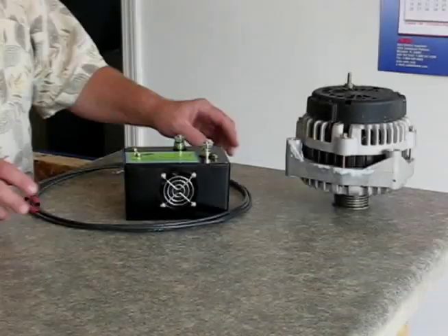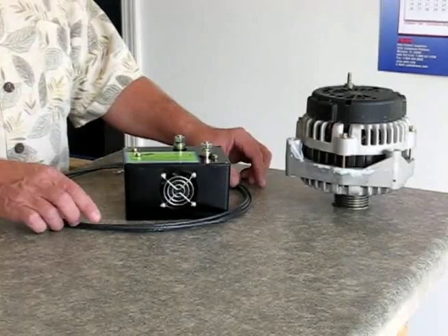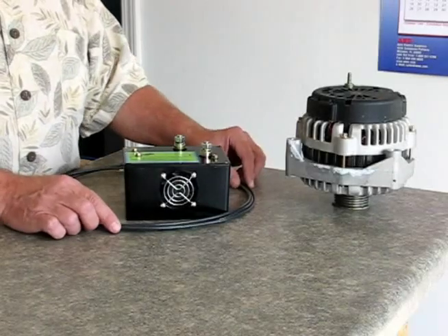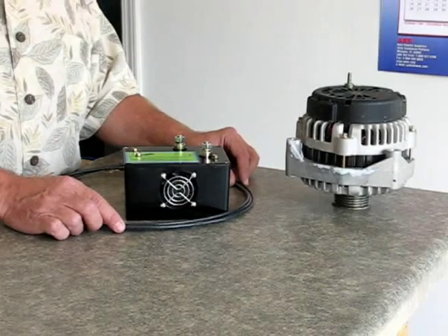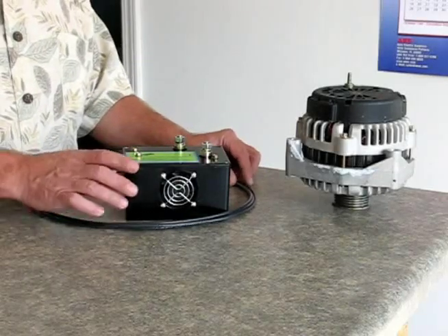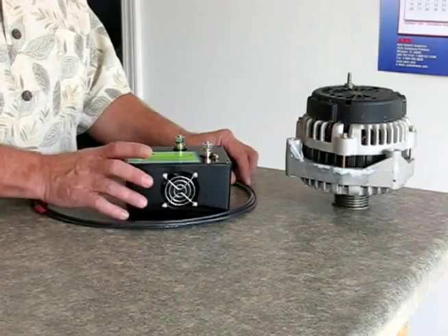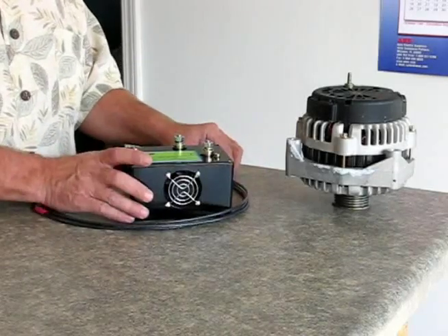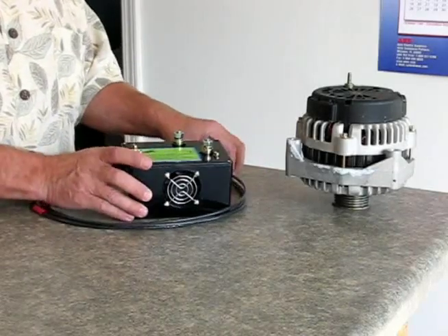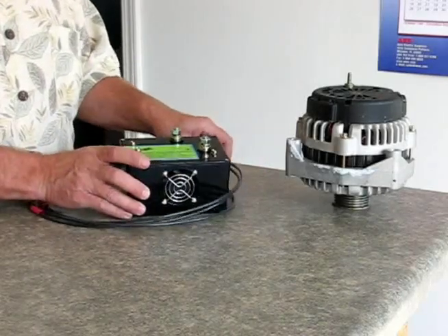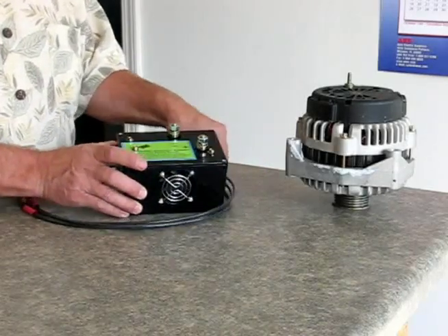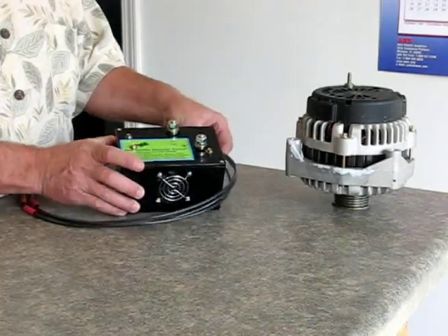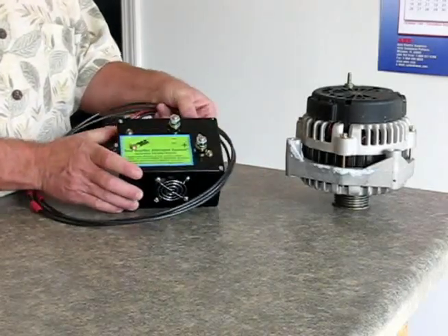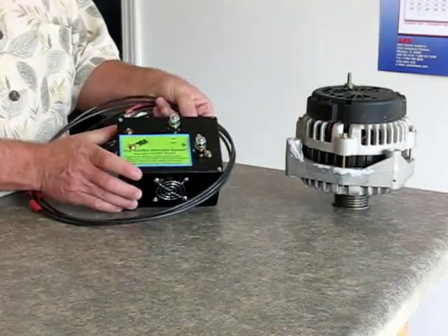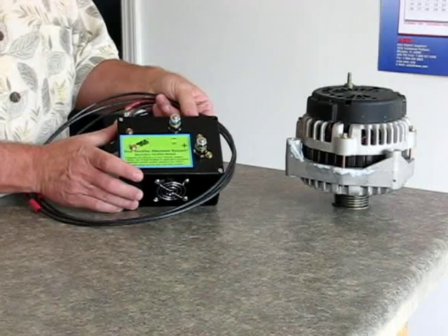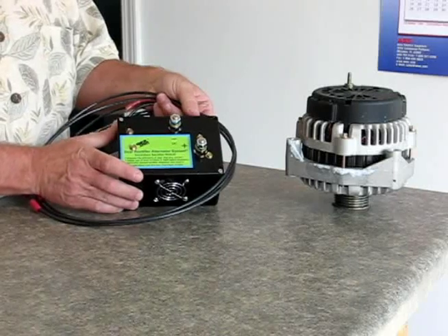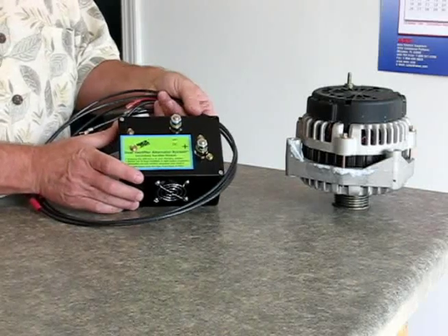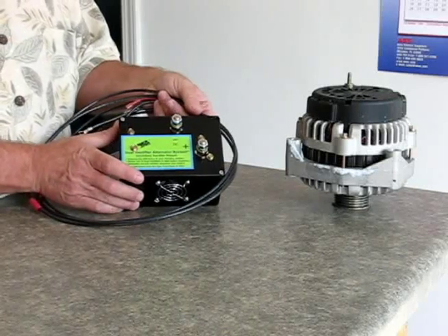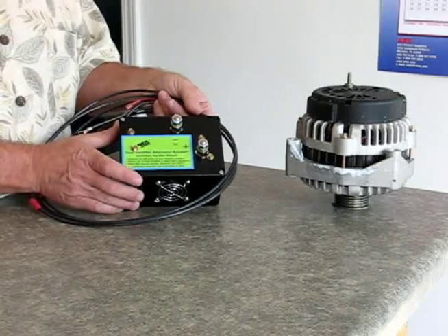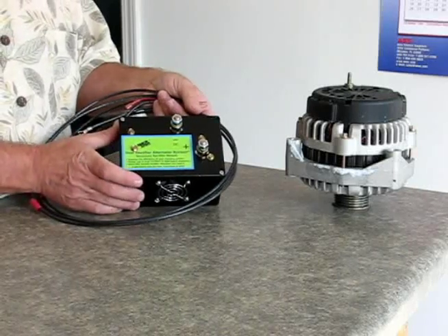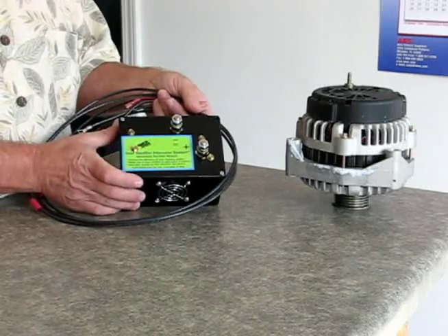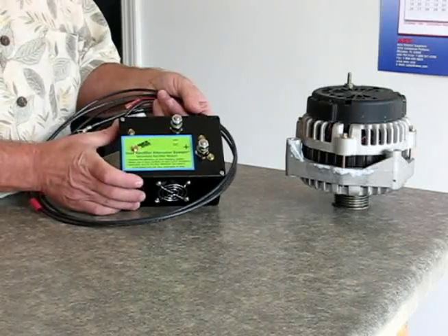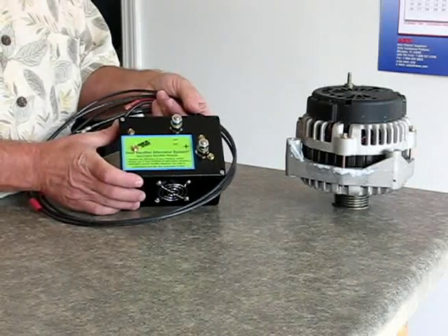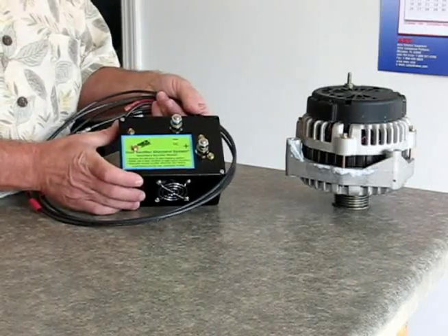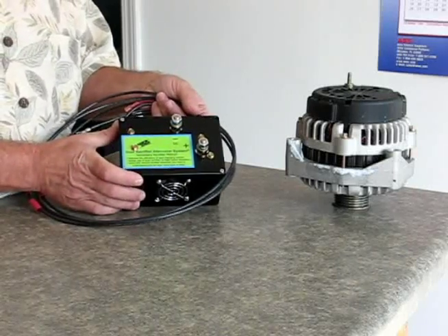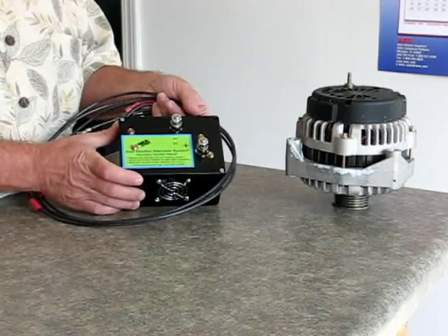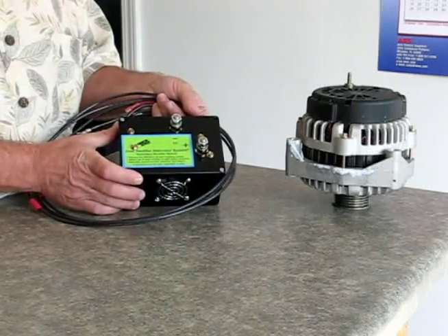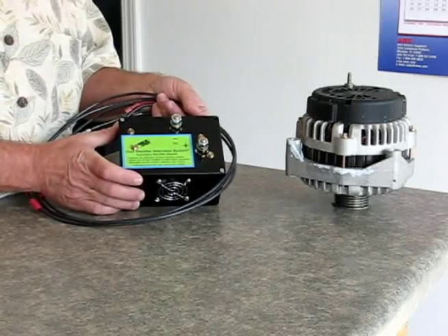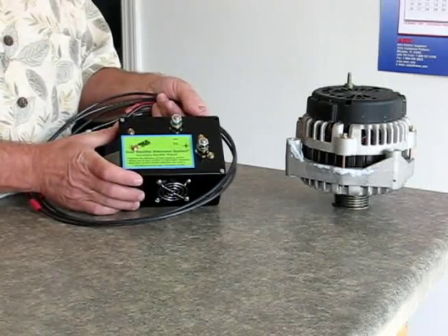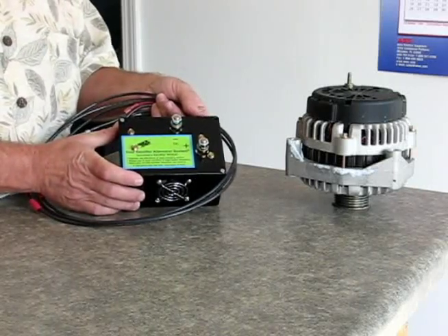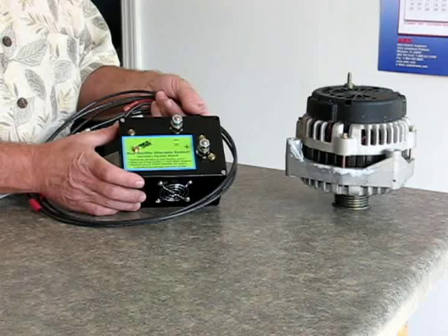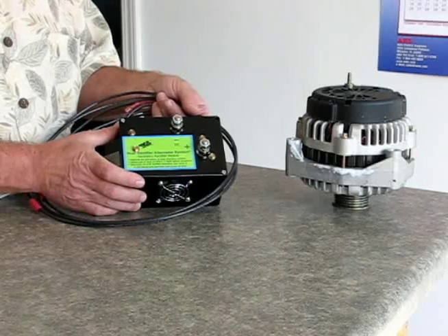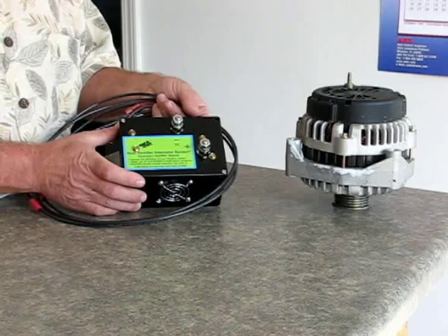Welcome. Today we're going to install the dual rectifier alternator system, the Quick-Difier by Quick-Start. I'm going to show you how easy it is to install this.